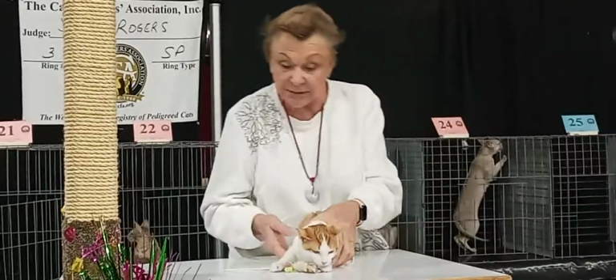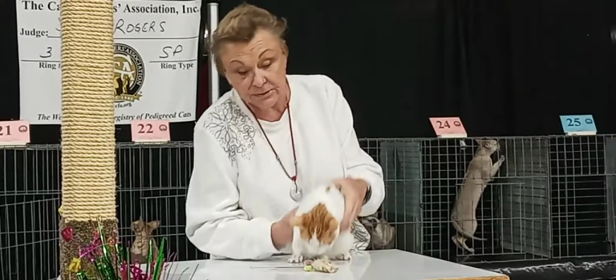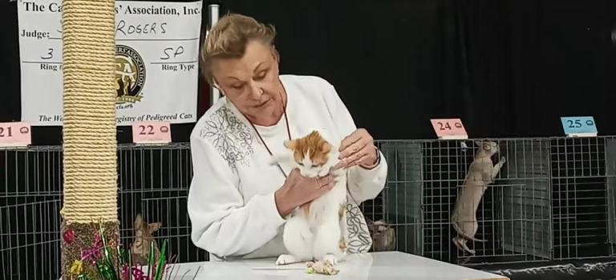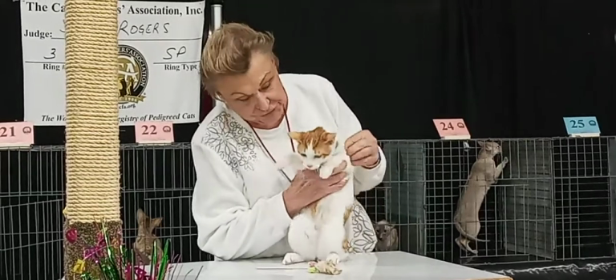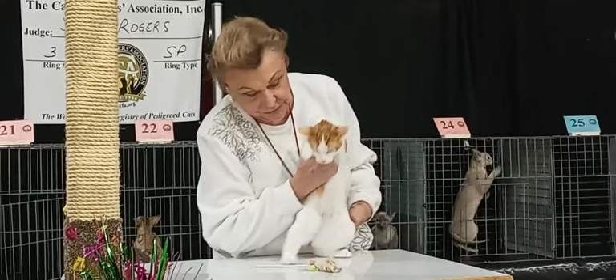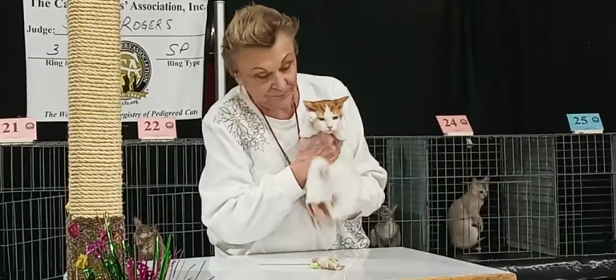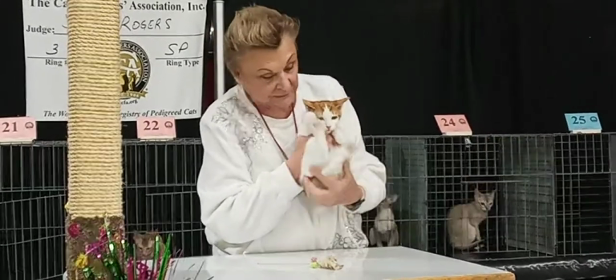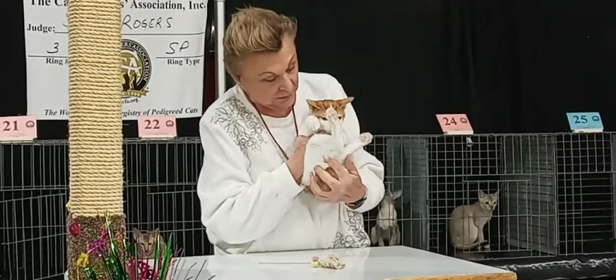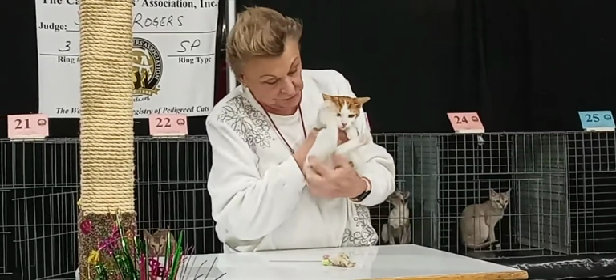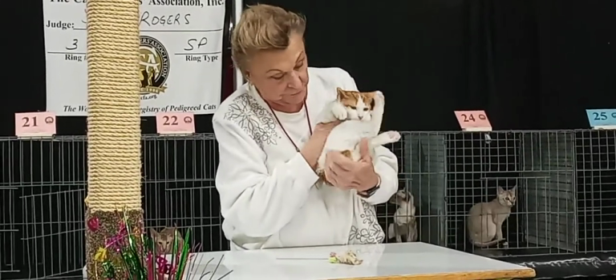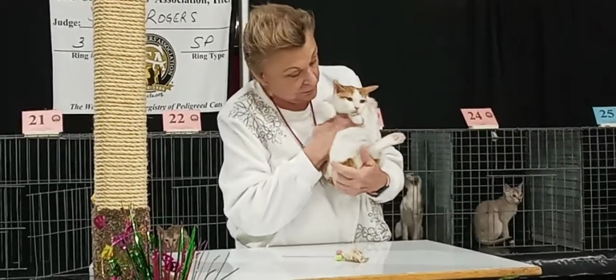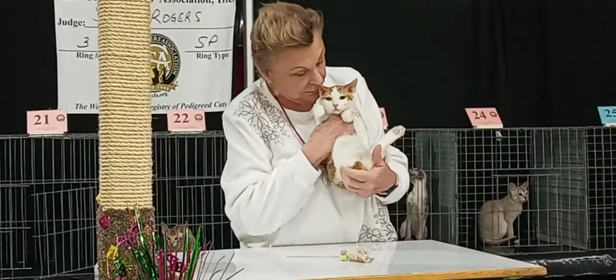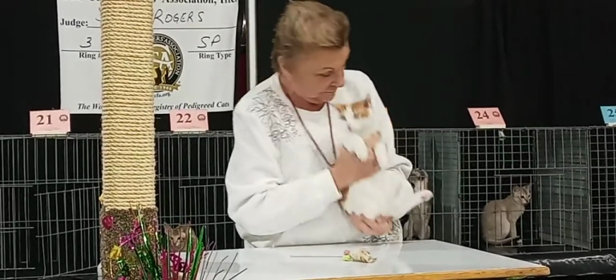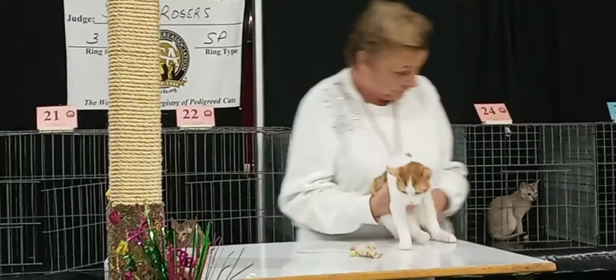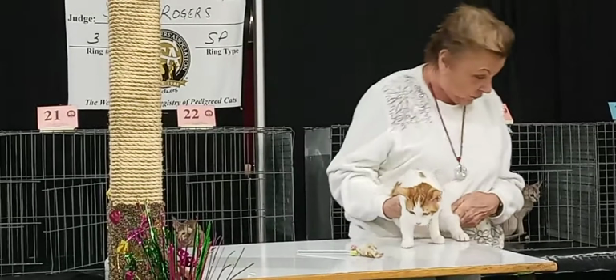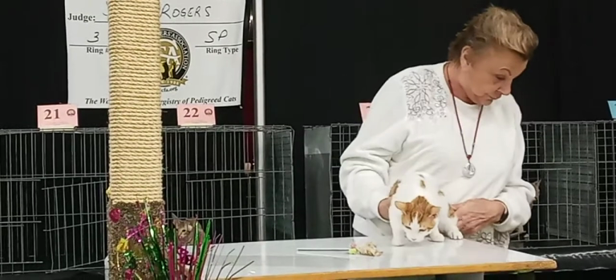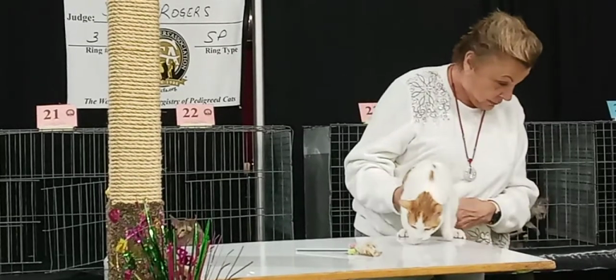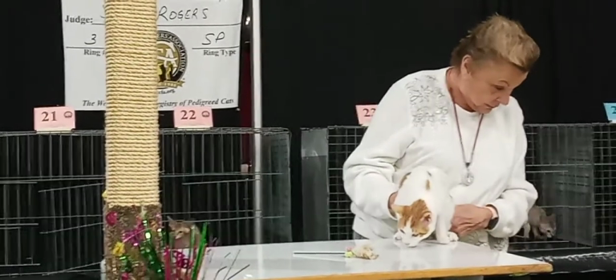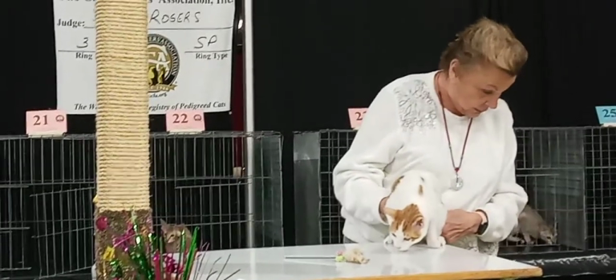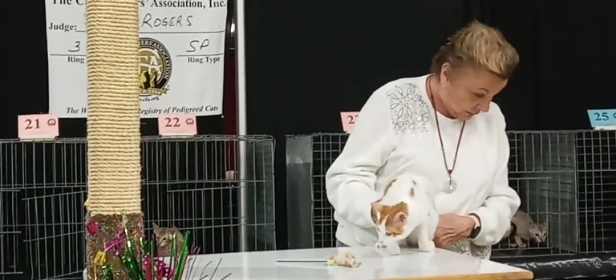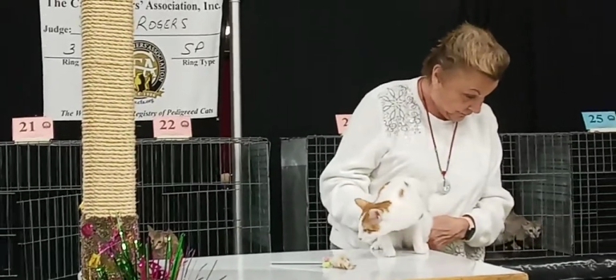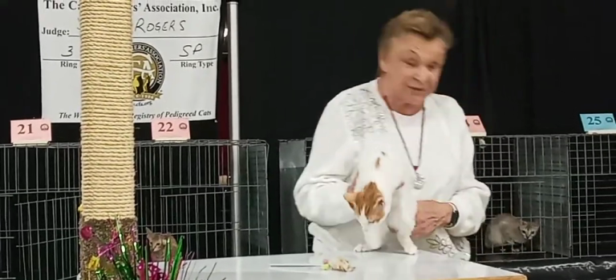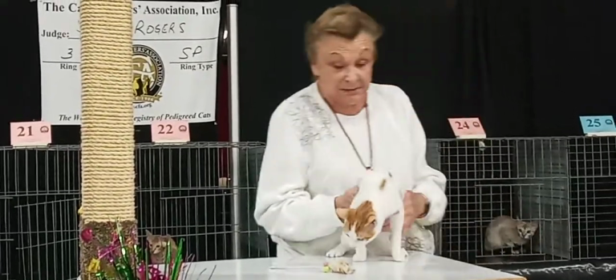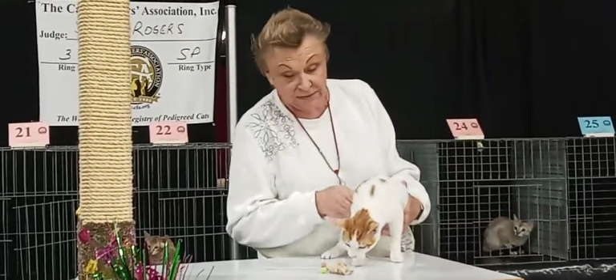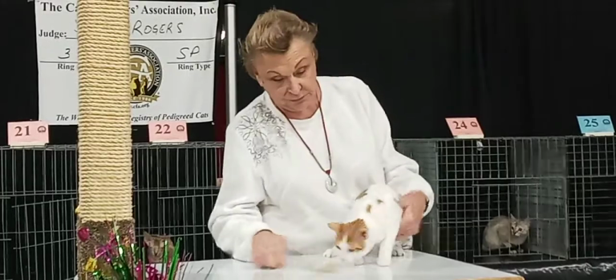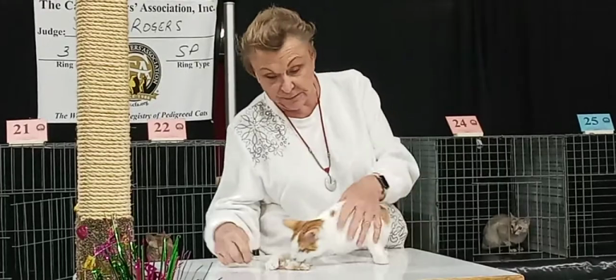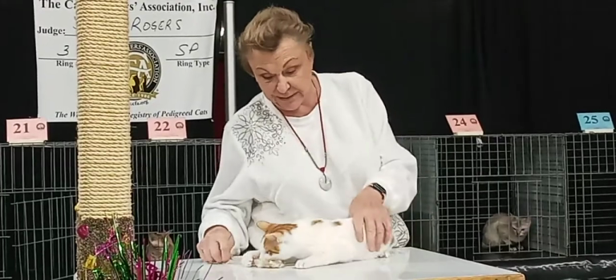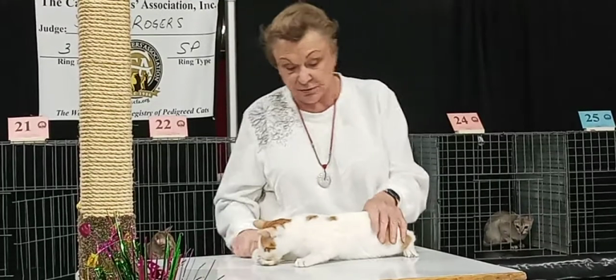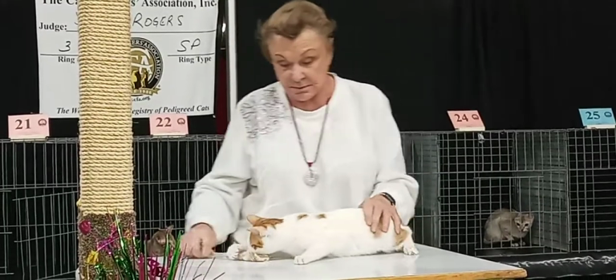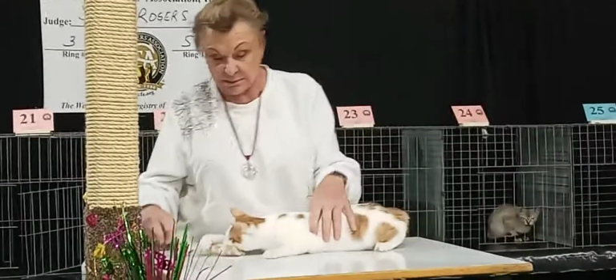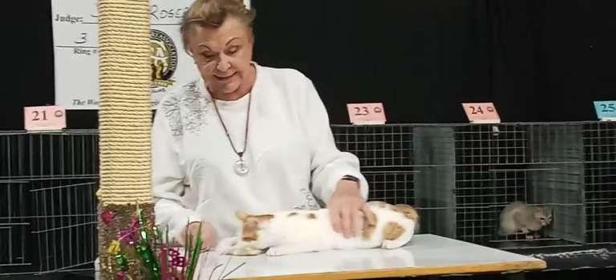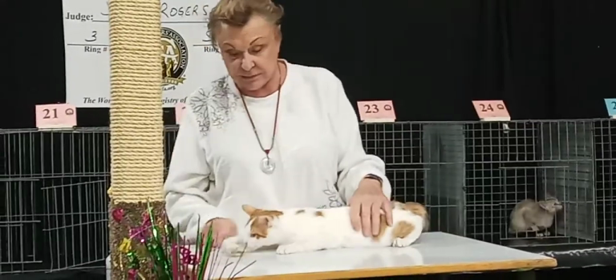They come in long hair and short hair versions. This is a short hair version. How old are you? We're just six months of age — just a baby starting our kitty cat career.